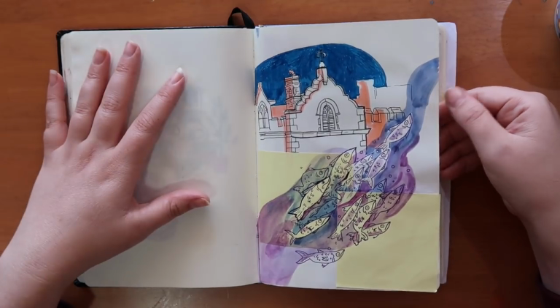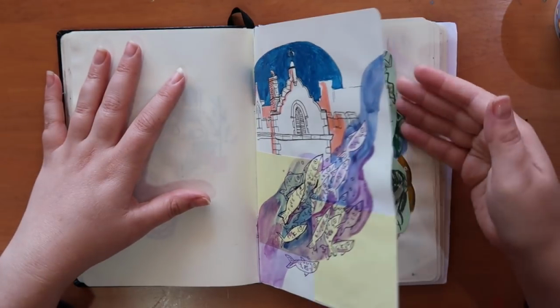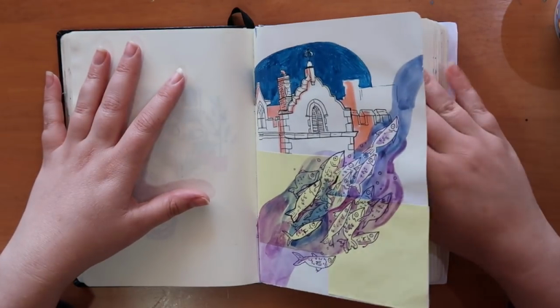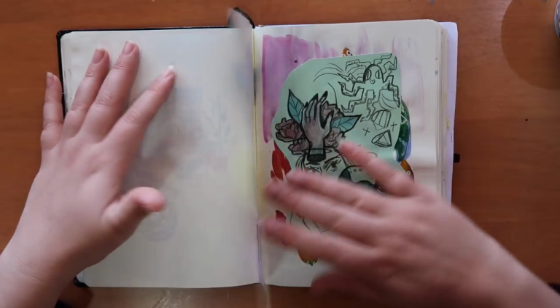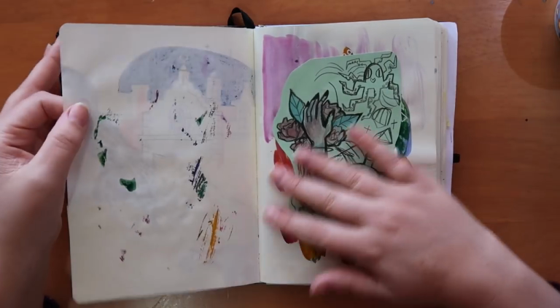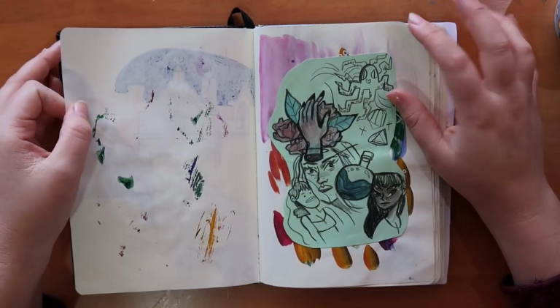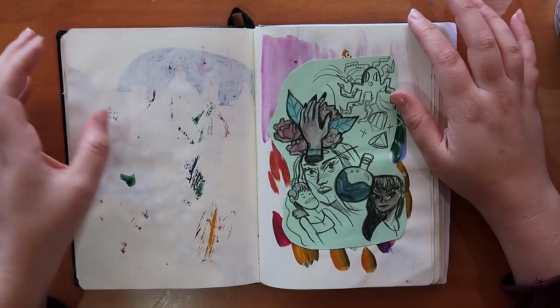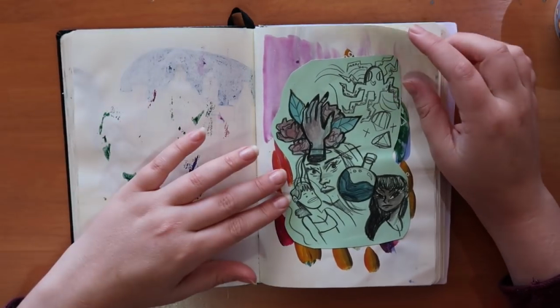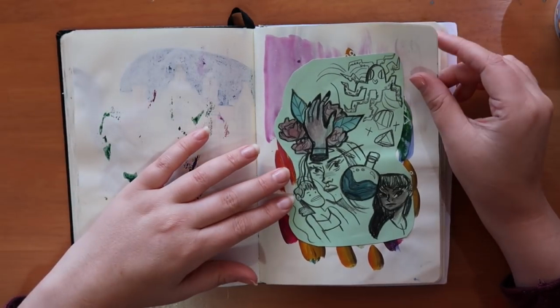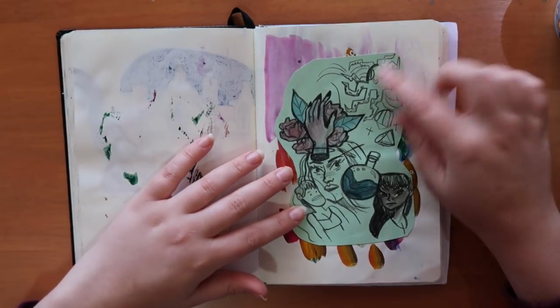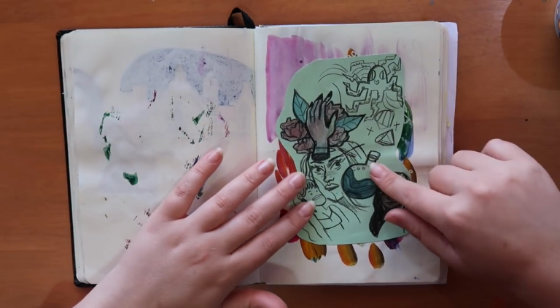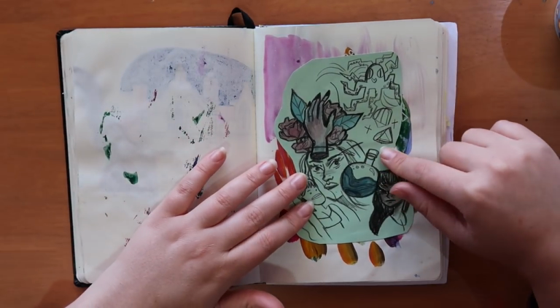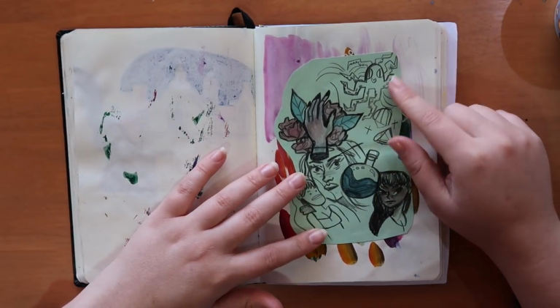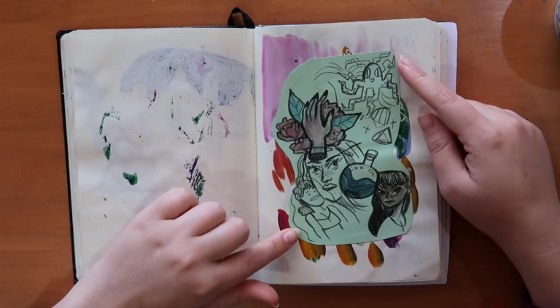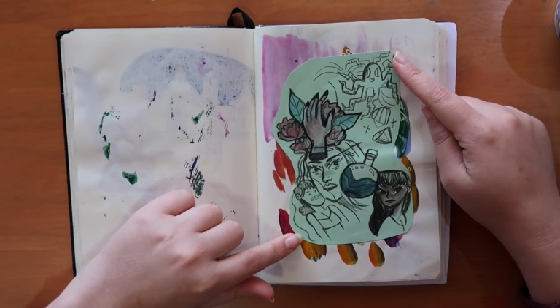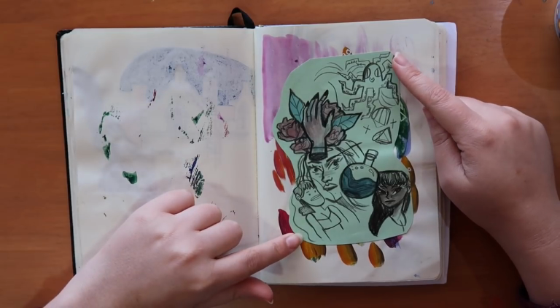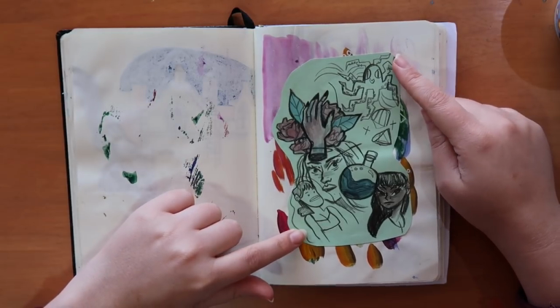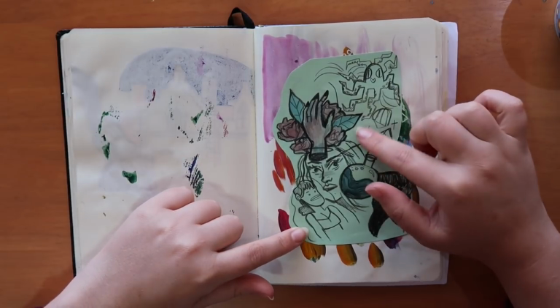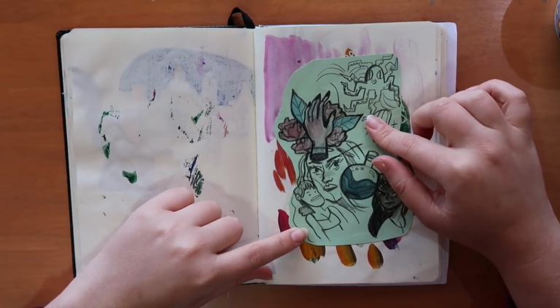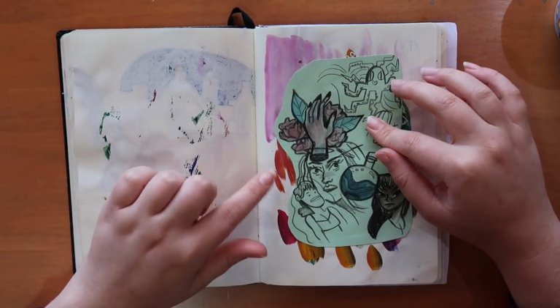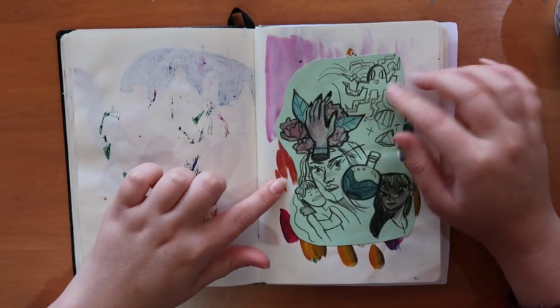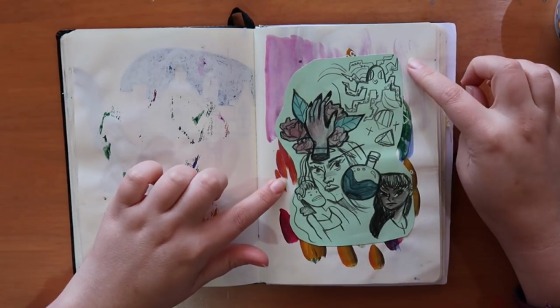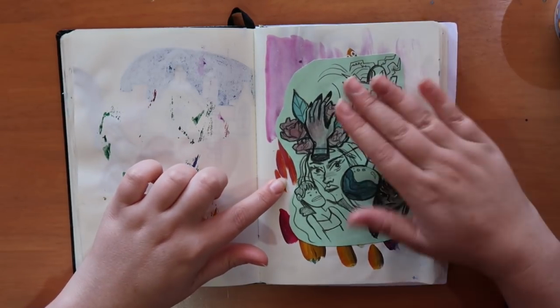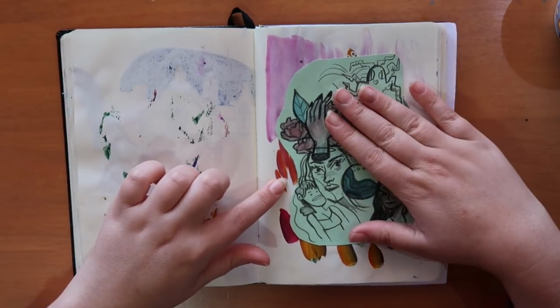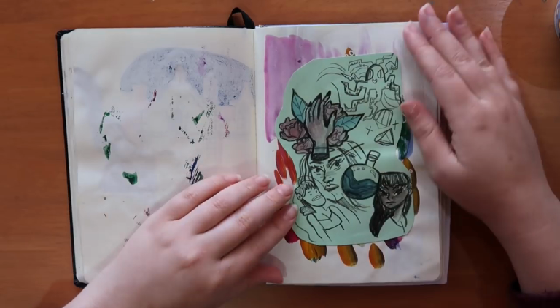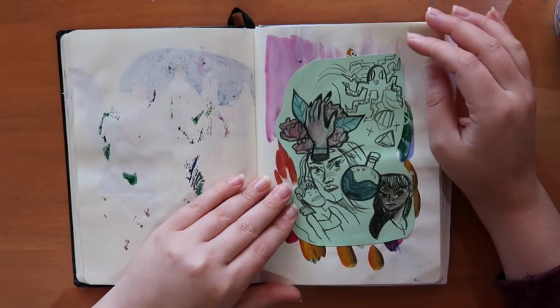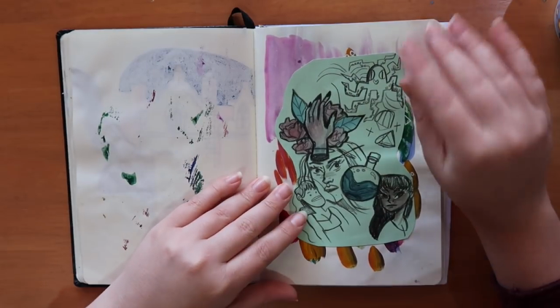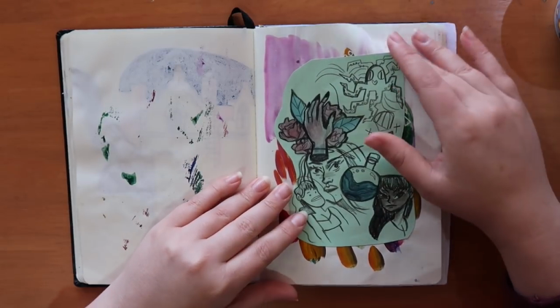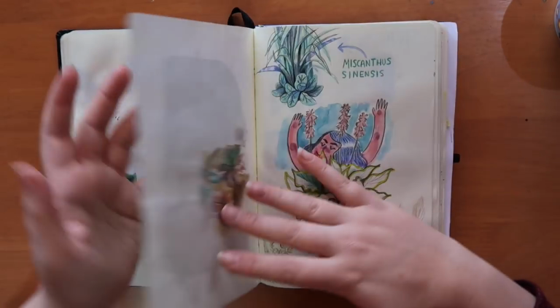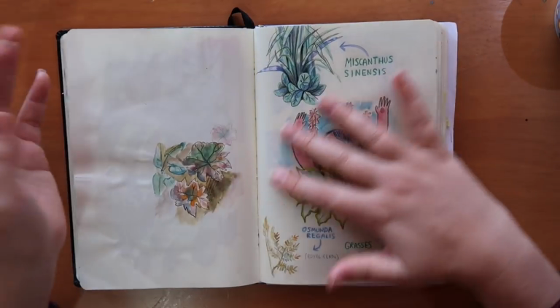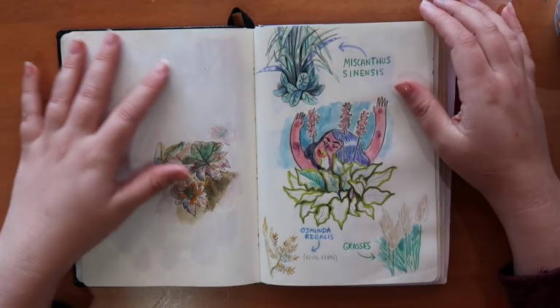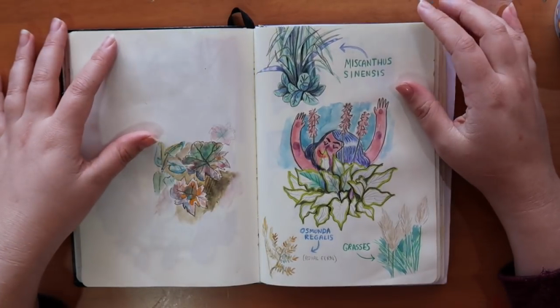We went to a board game night and I had an old ticket in my bag for a play, so I was doodling on it. I didn't like what I had done, so I just stuck it in here — why not abuse the sketchbook?